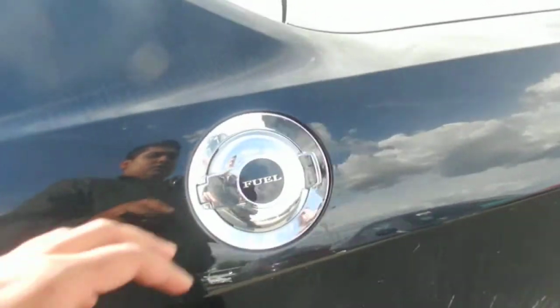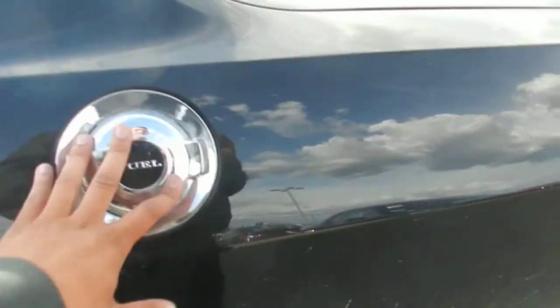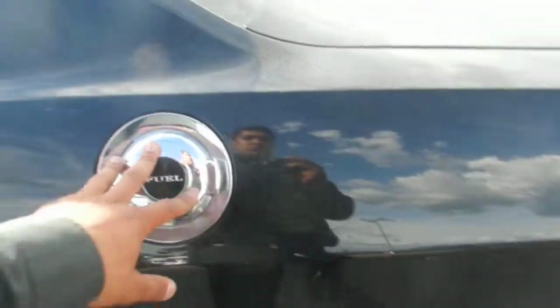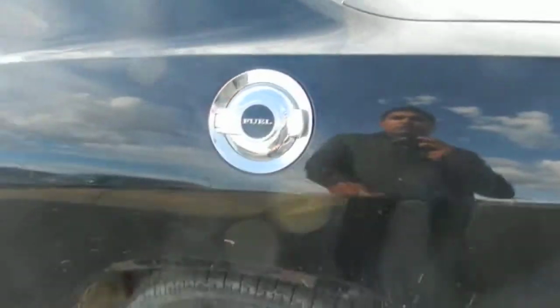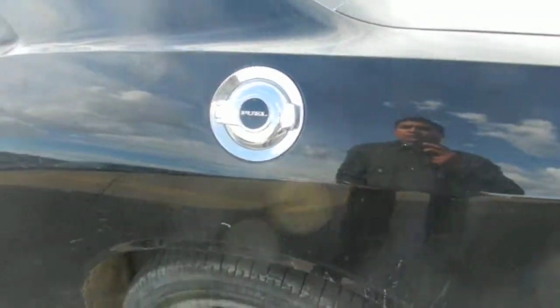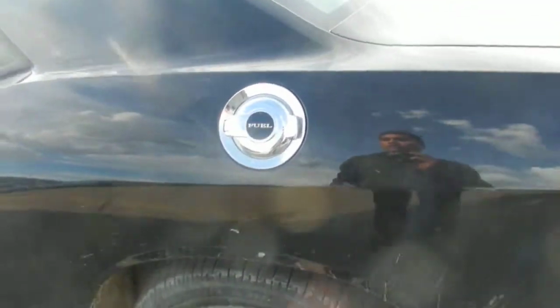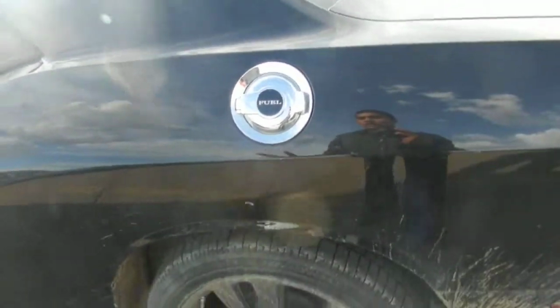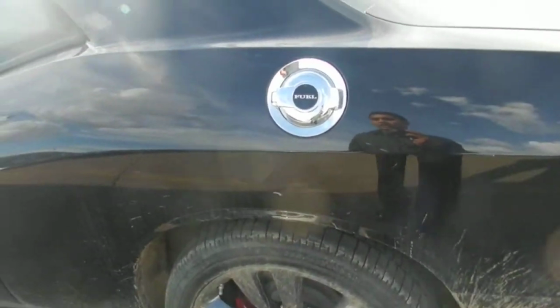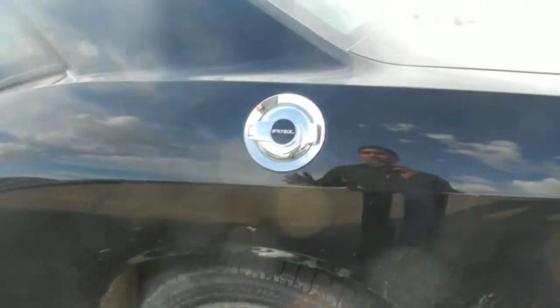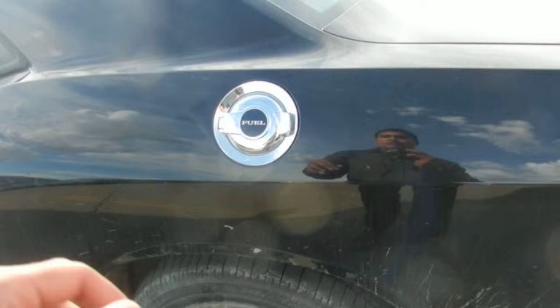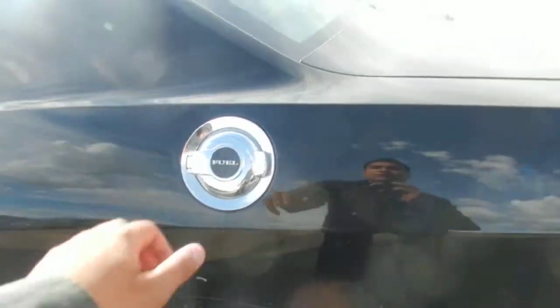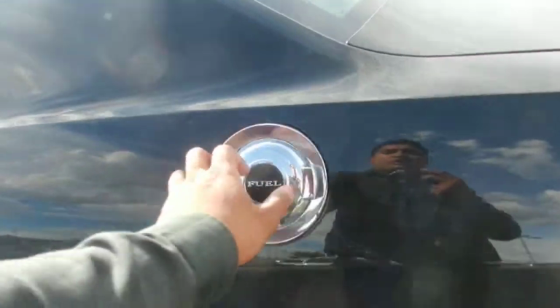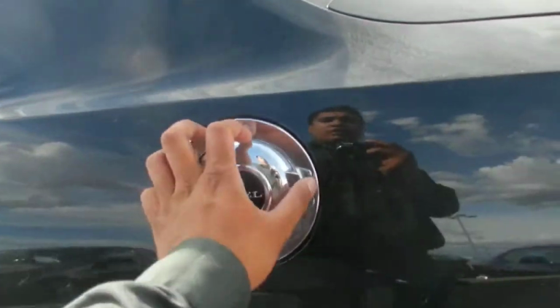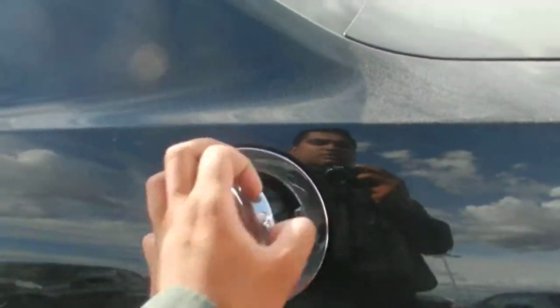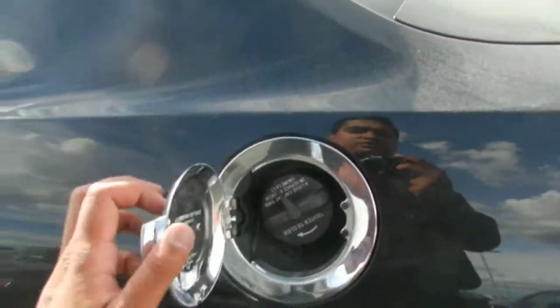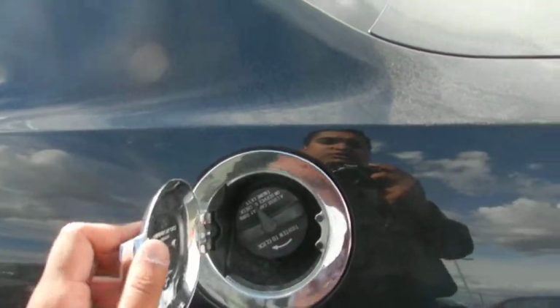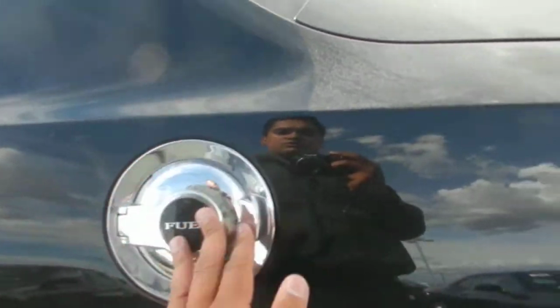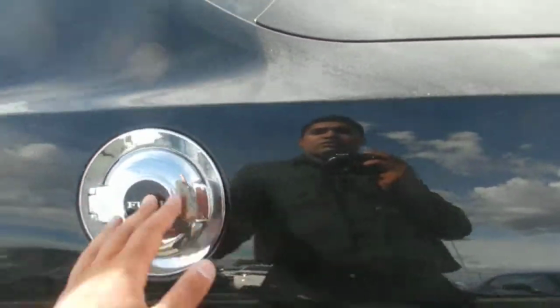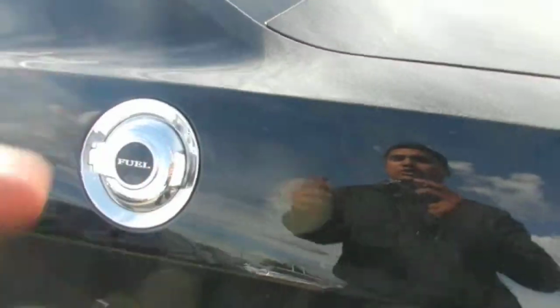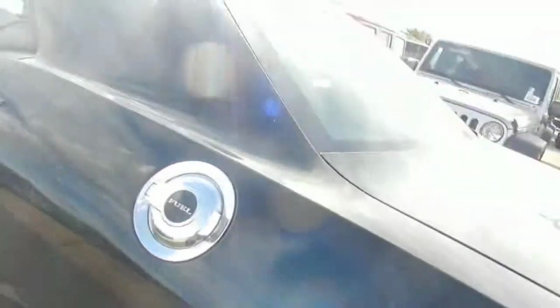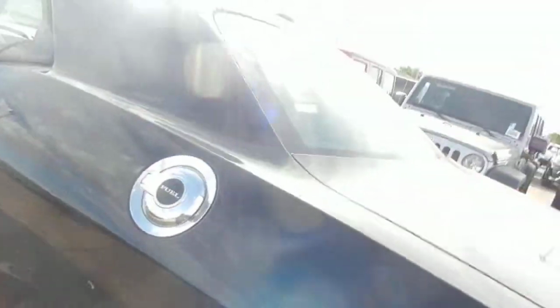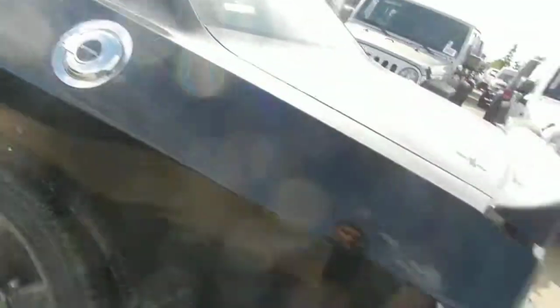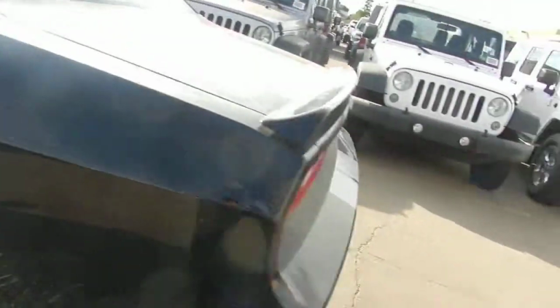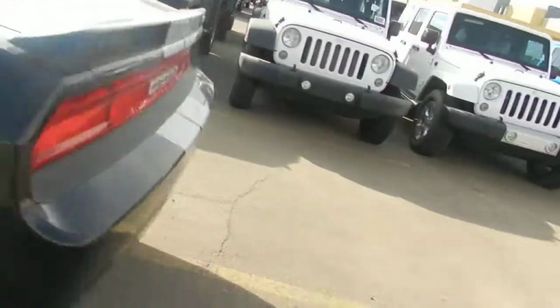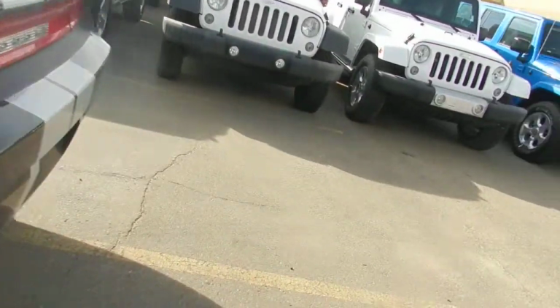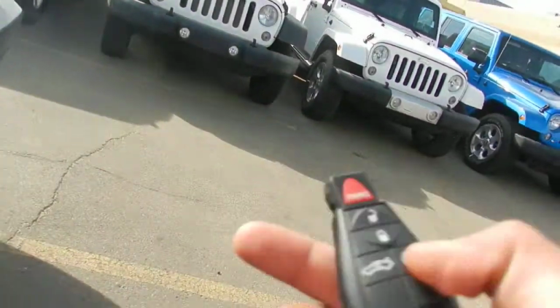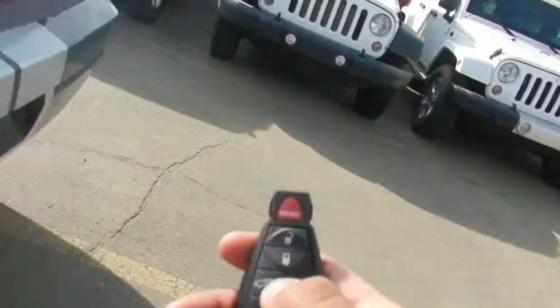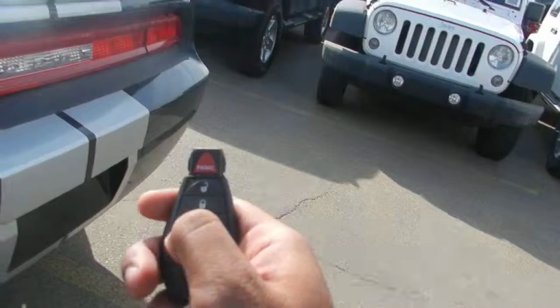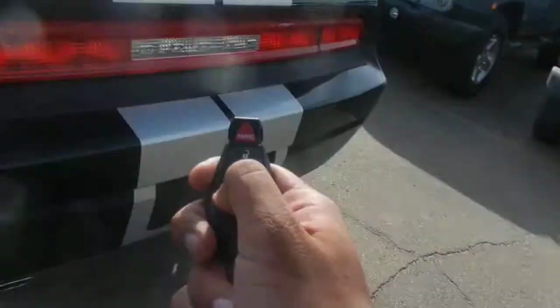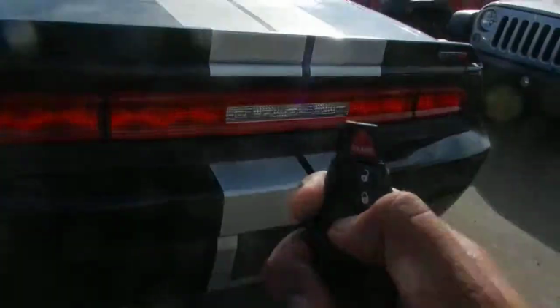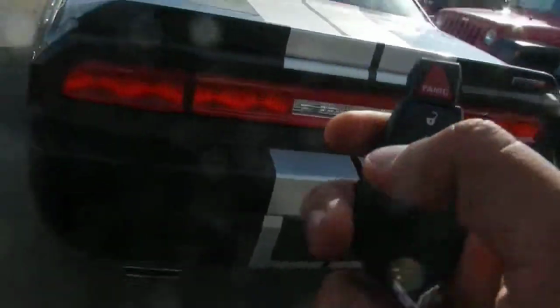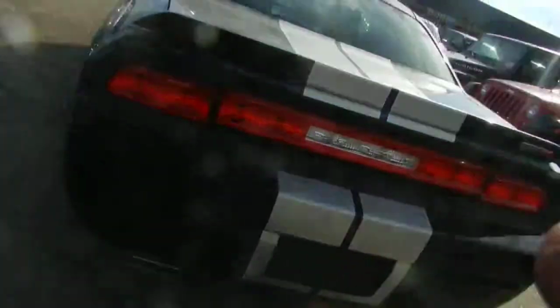It comes with your chrome fuel cap, as you can see right over here — it goes really nicely with the vehicle. It also has a power trunk feature.